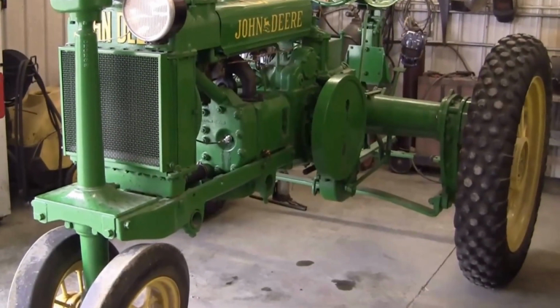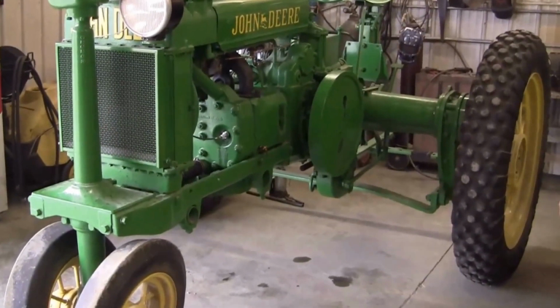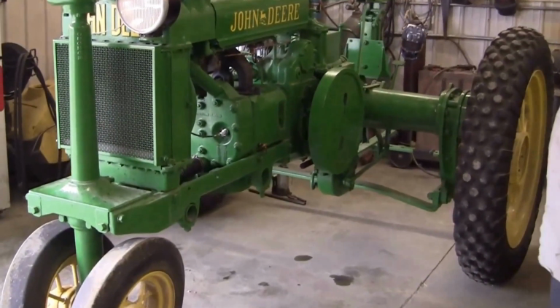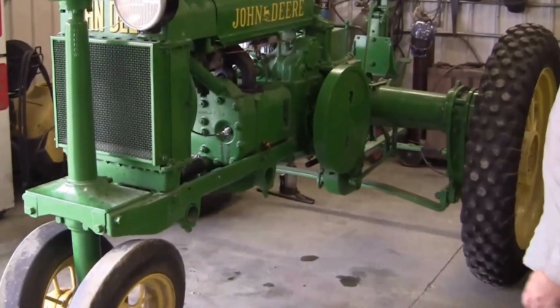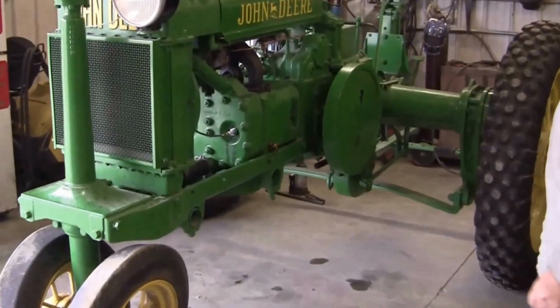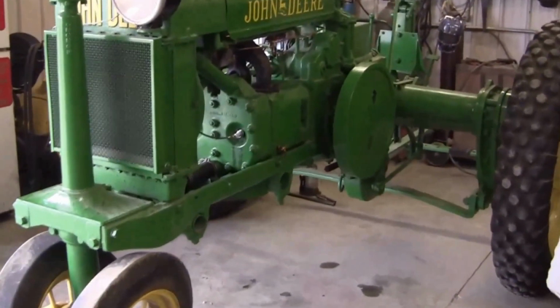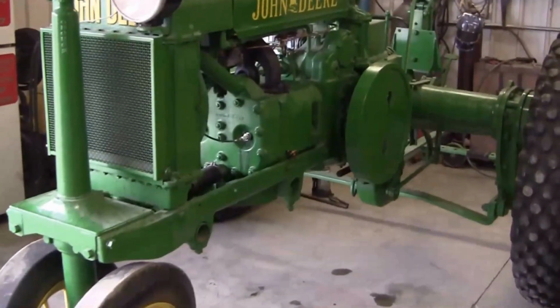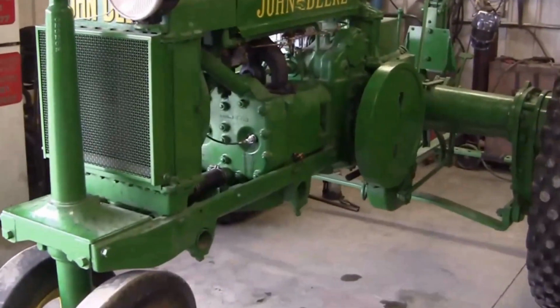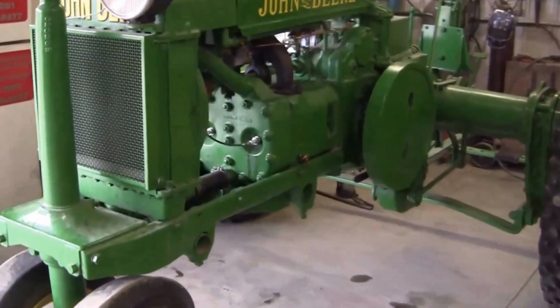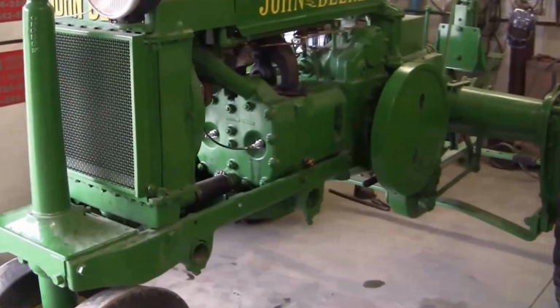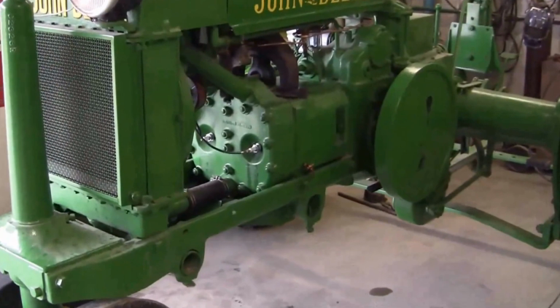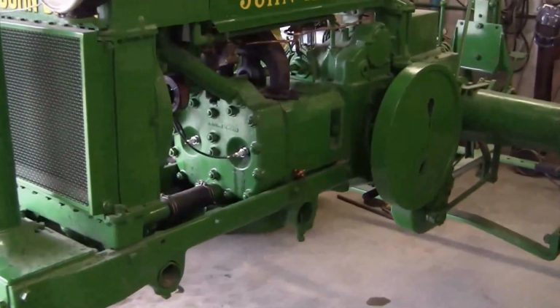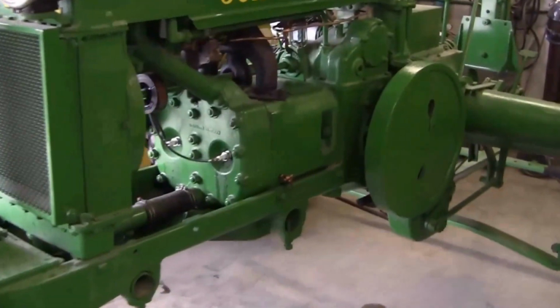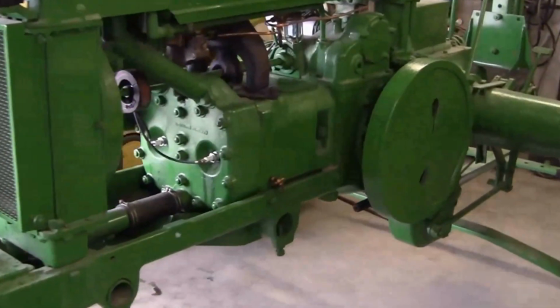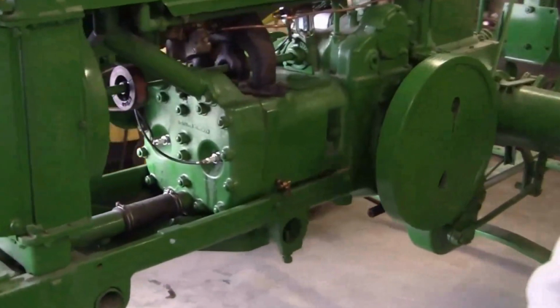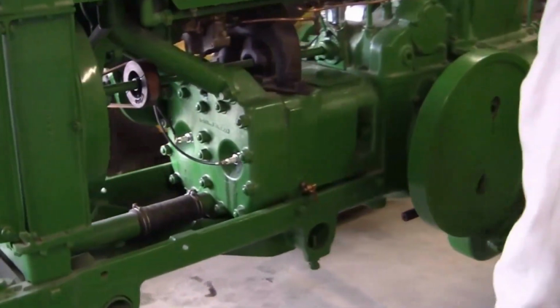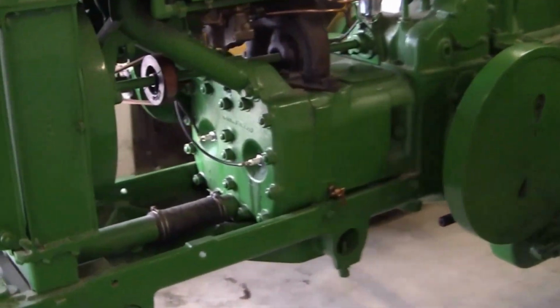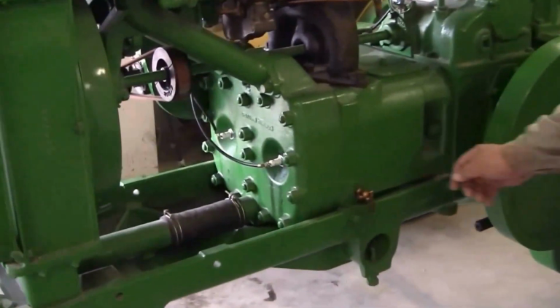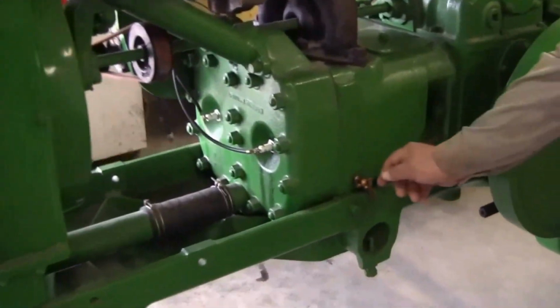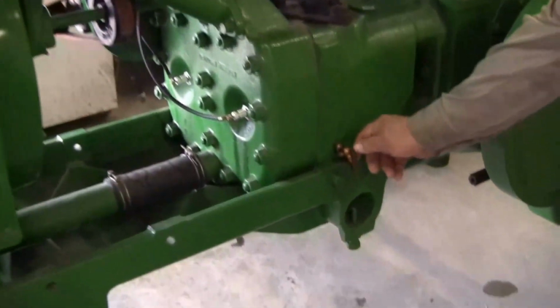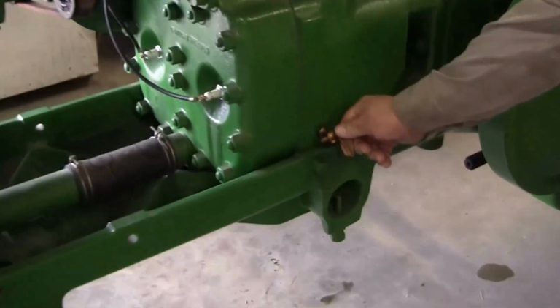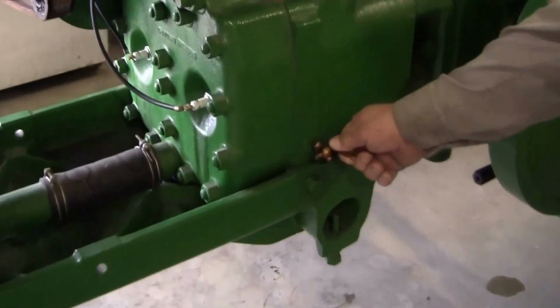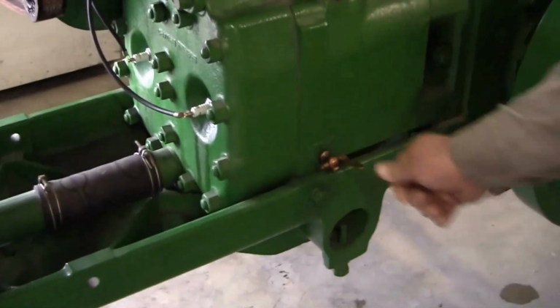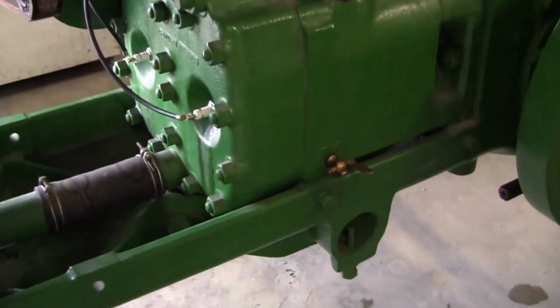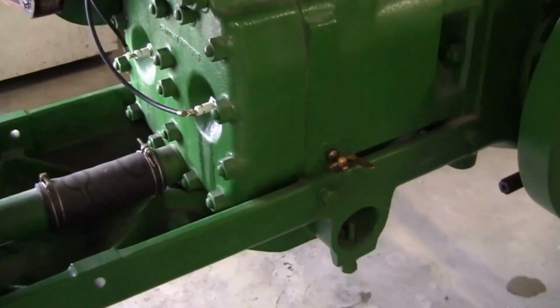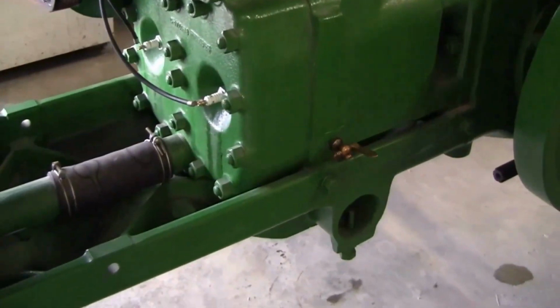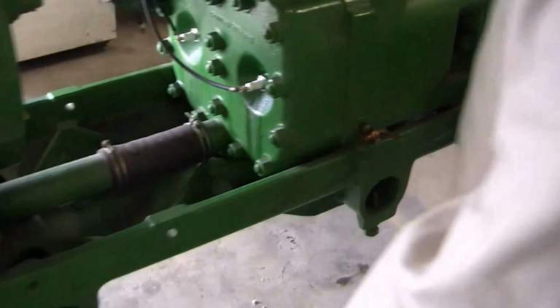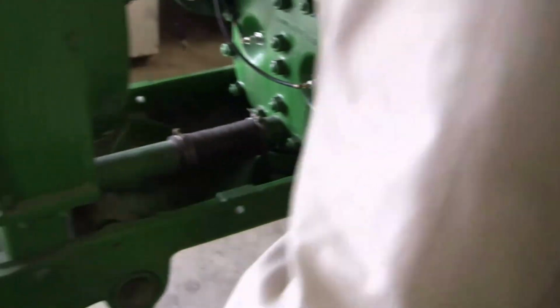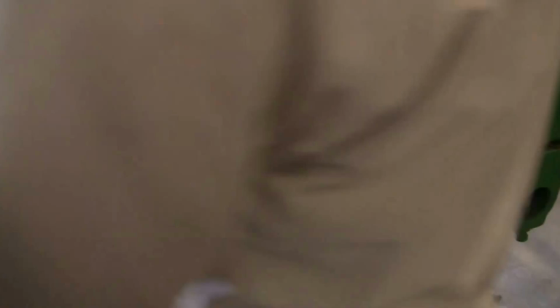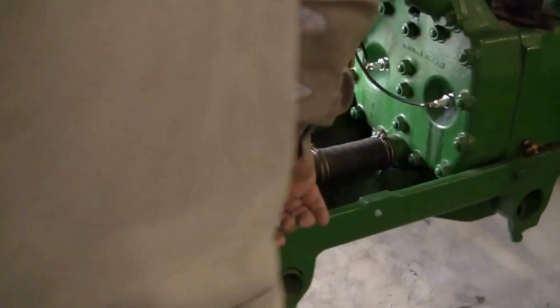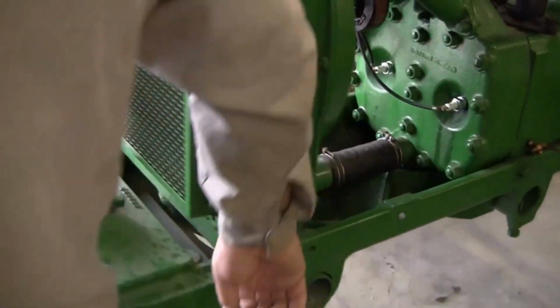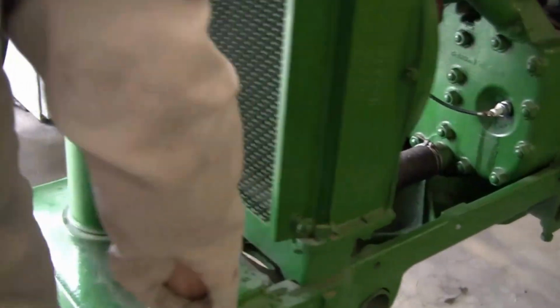We're going to start this GP wide tread overhead steer. Walk up to it. The first thing we're going to do is open both head cocks on both sides of the compression release.